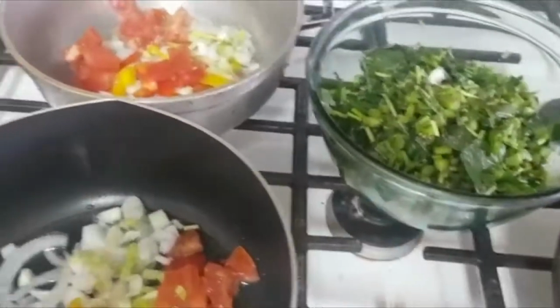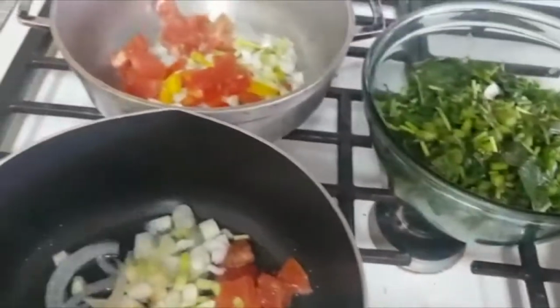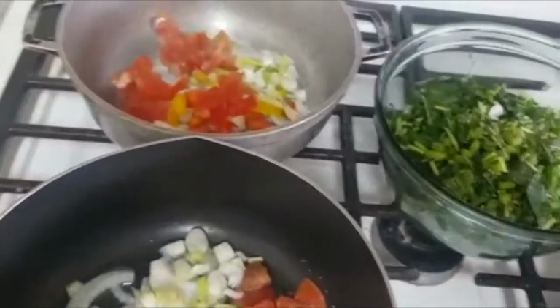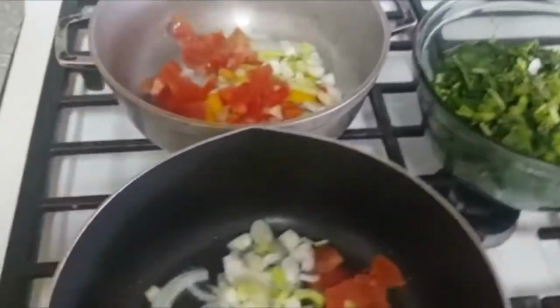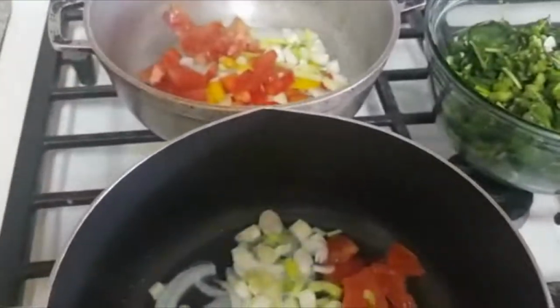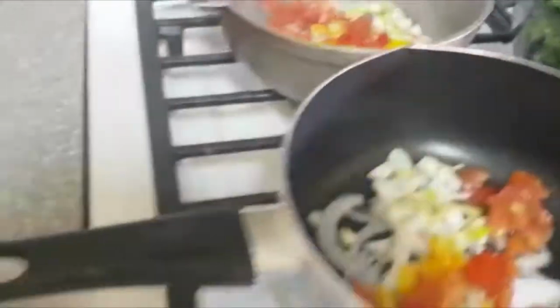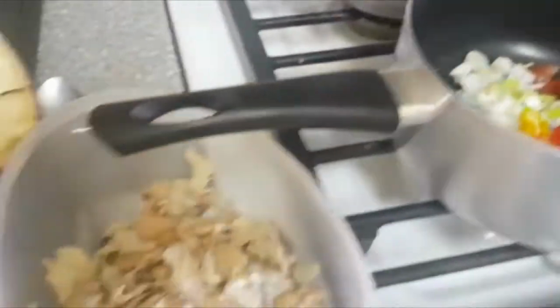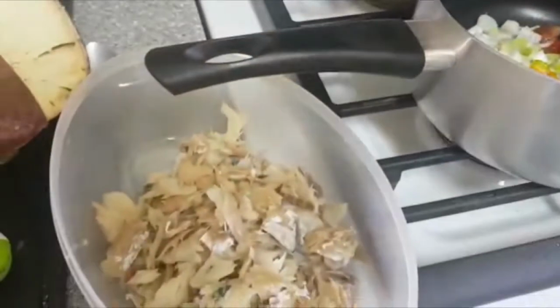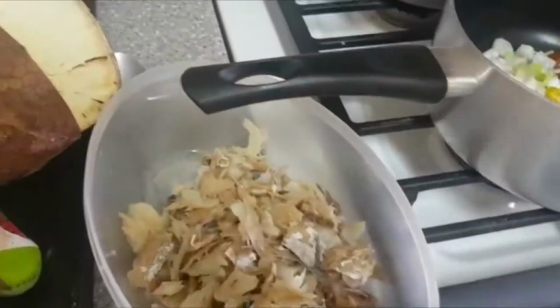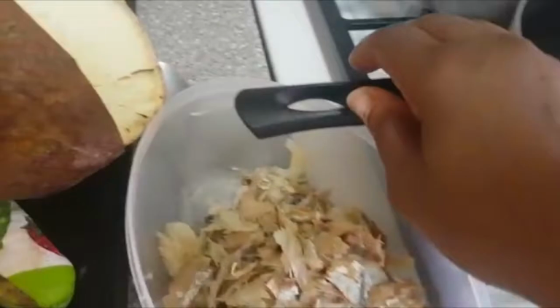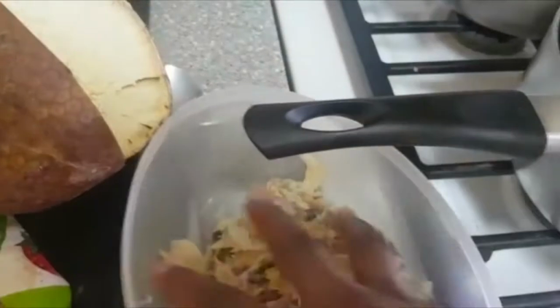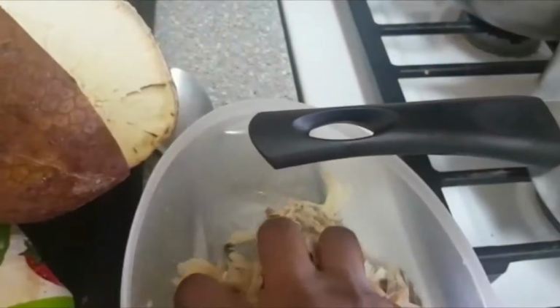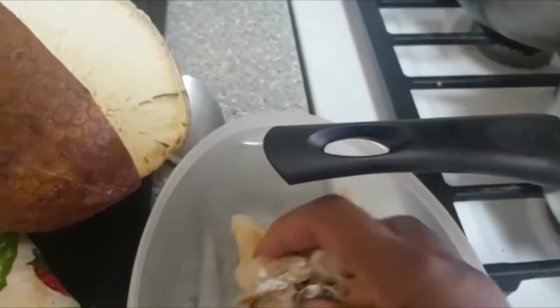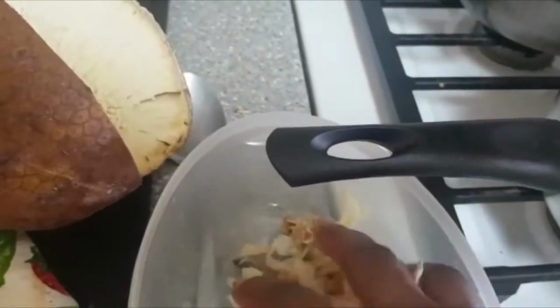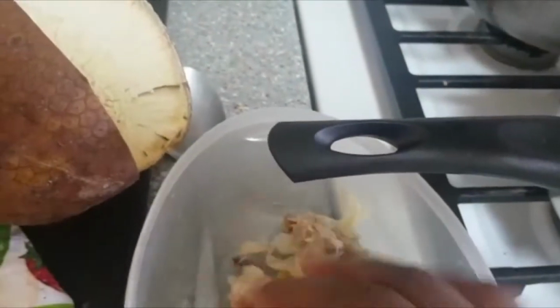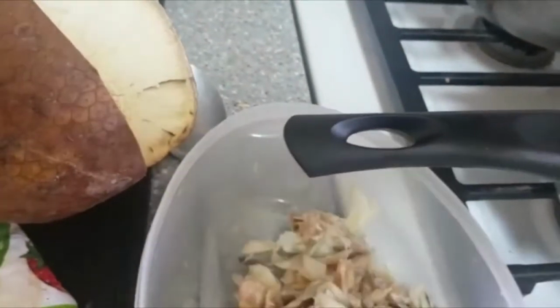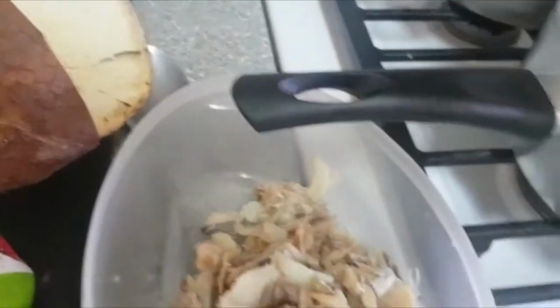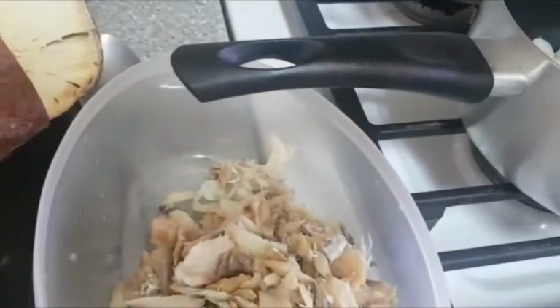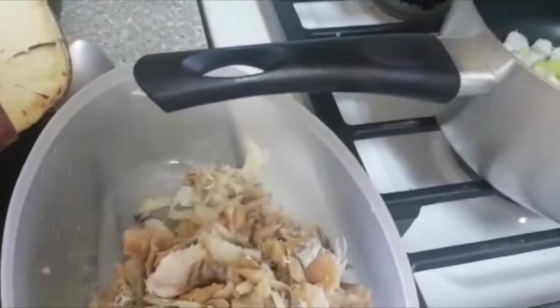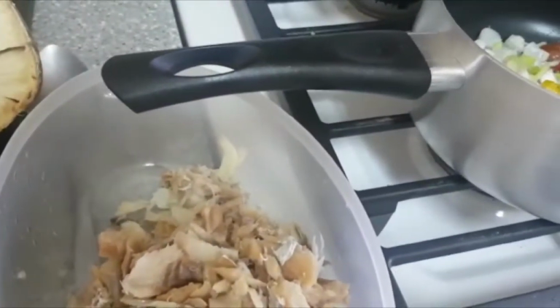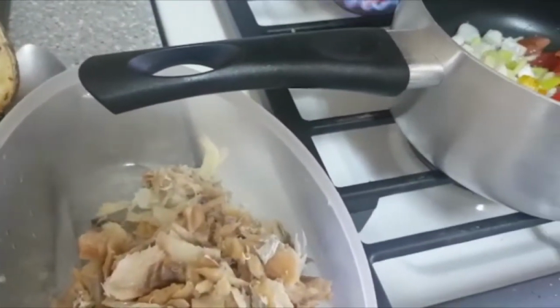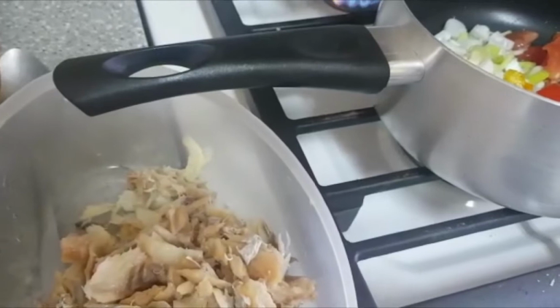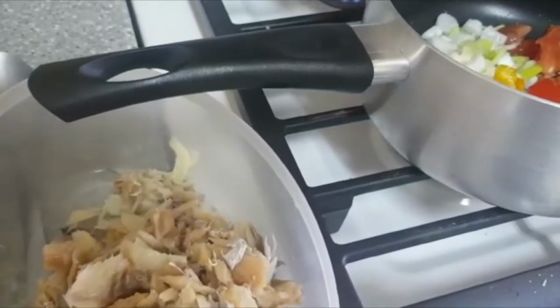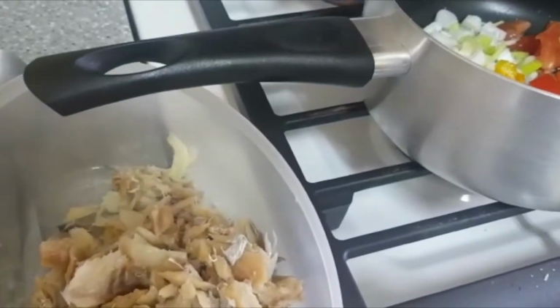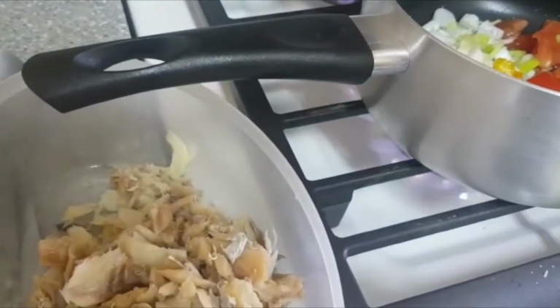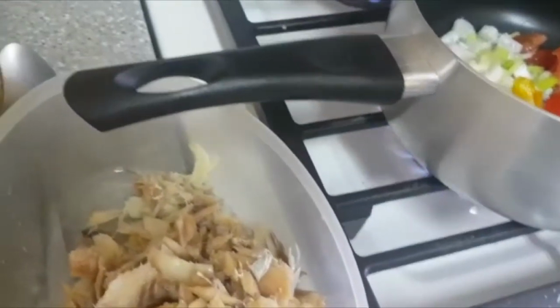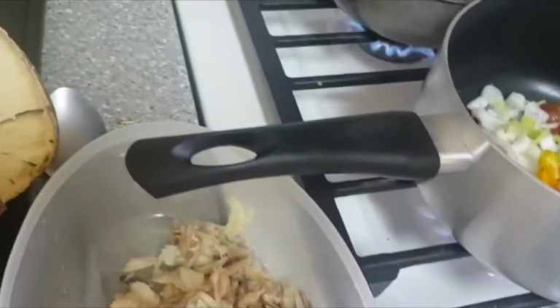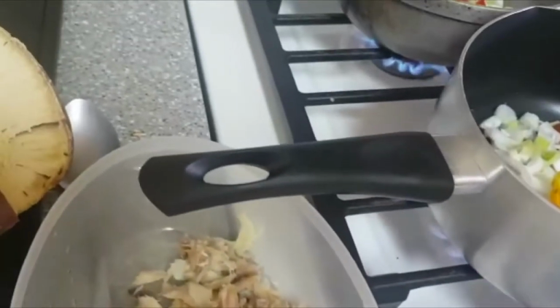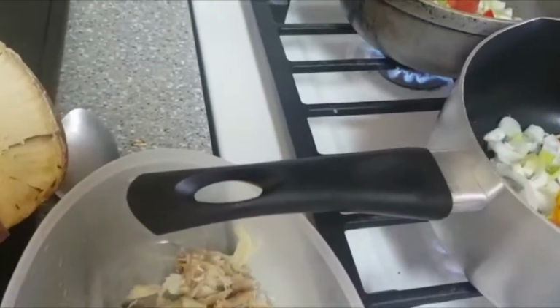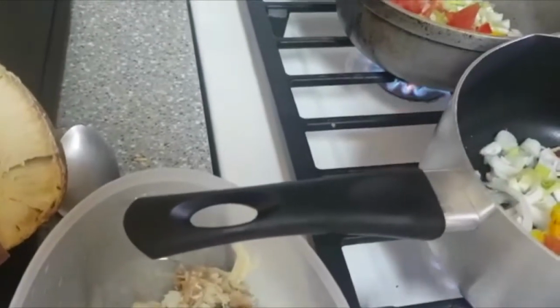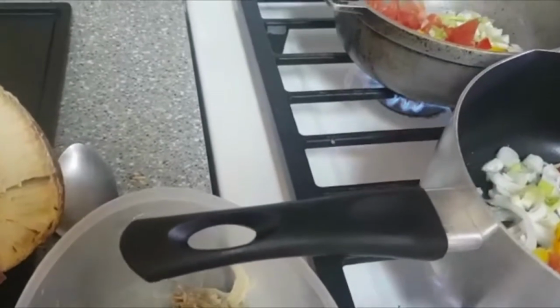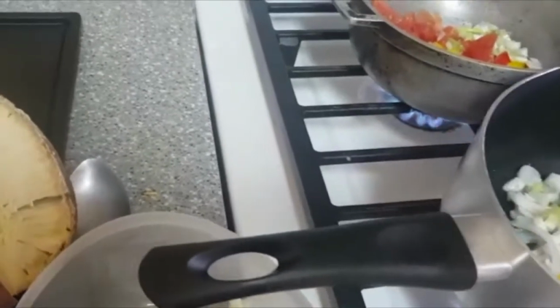I've got my salt fish that's already soaked out. I'm going to put some flame back with oil. I didn't want the seasoning to be drained, so I'm going to put my seasoning back in.